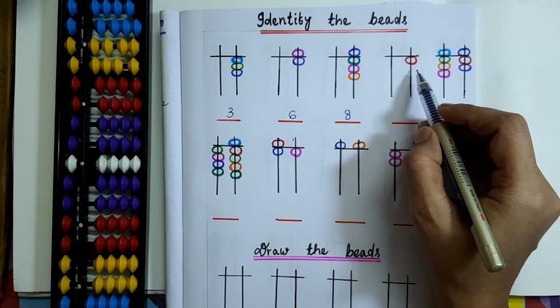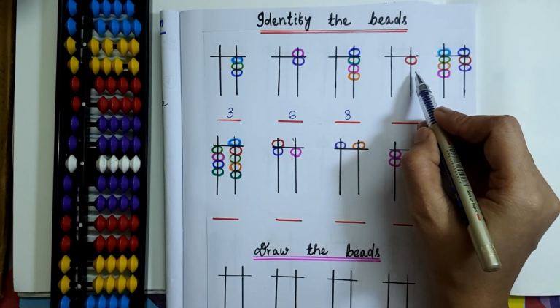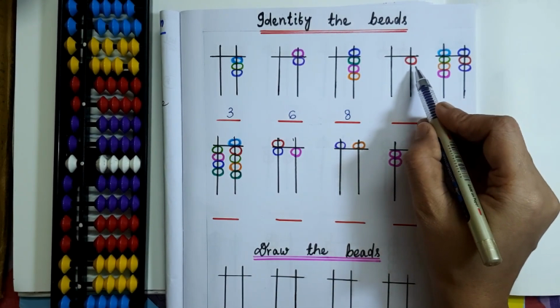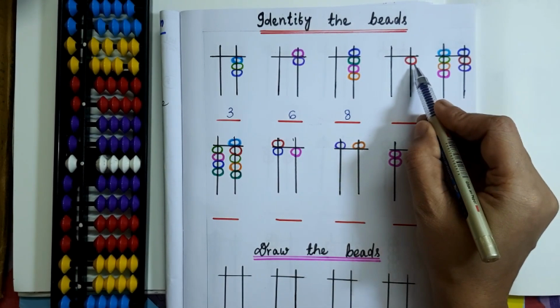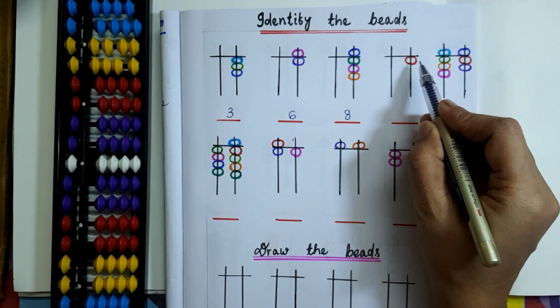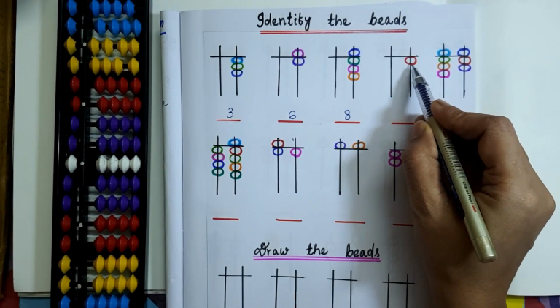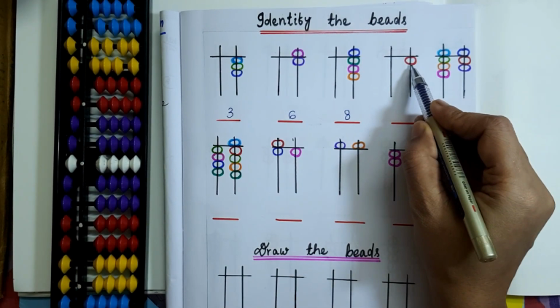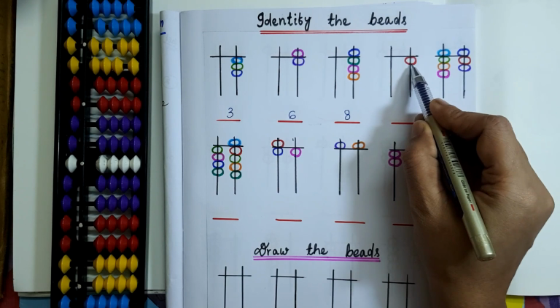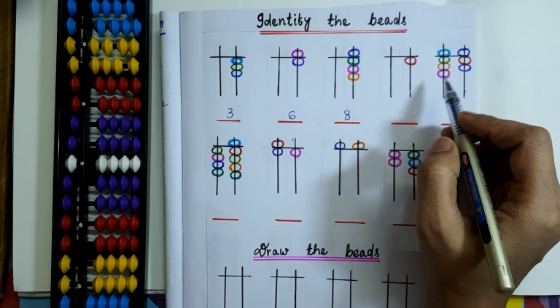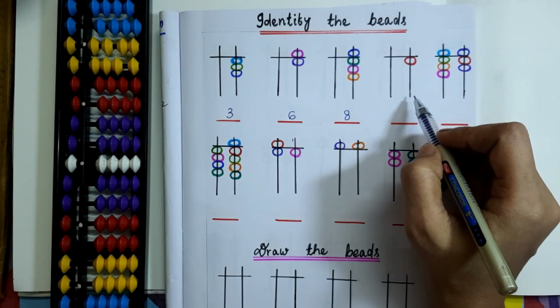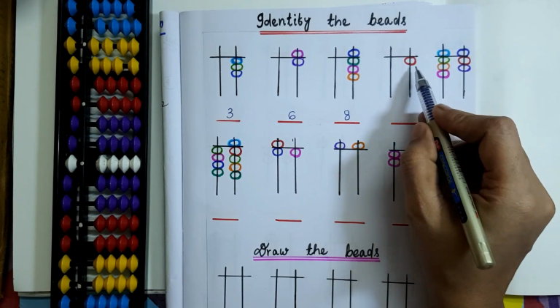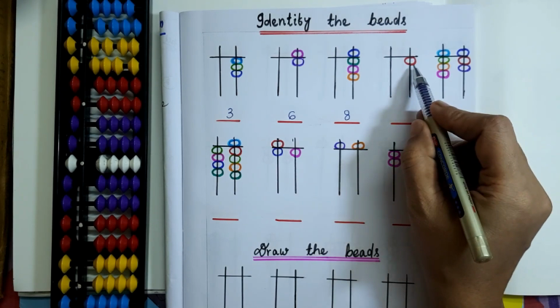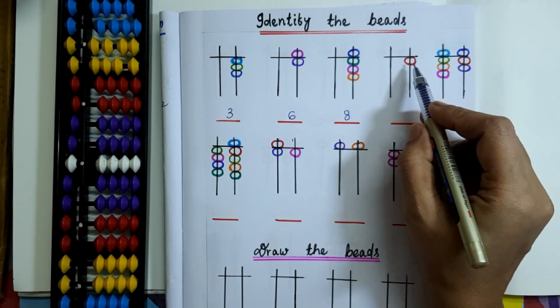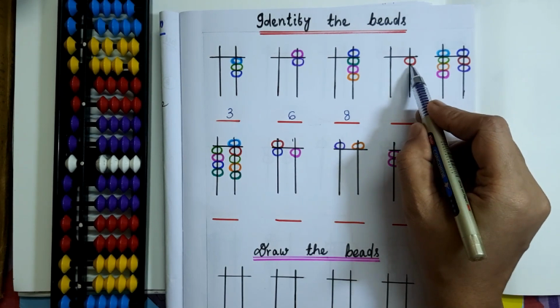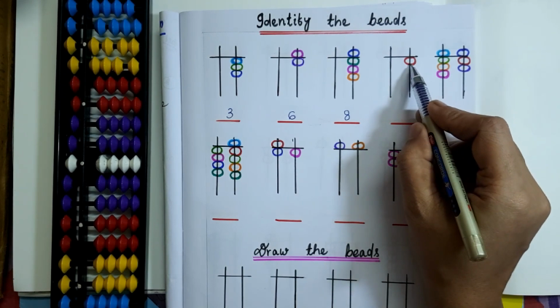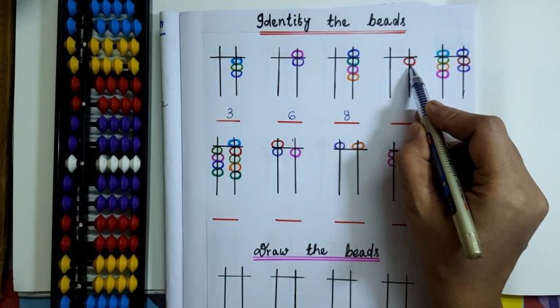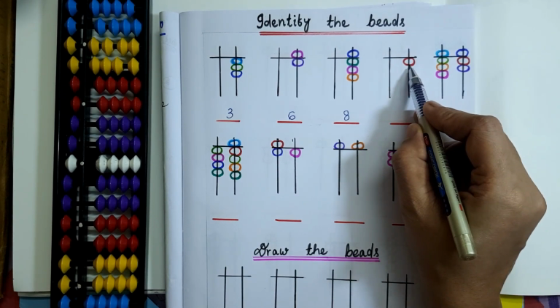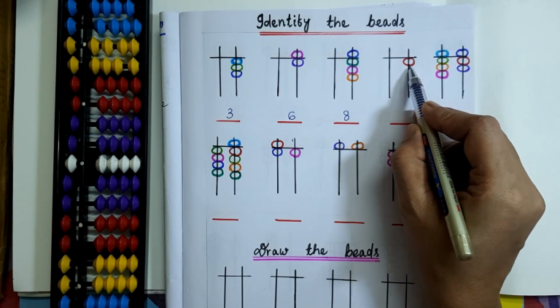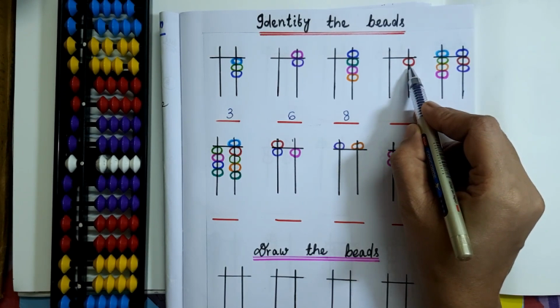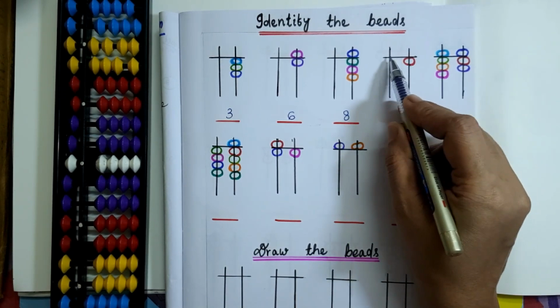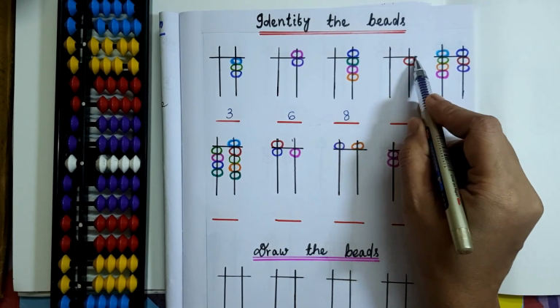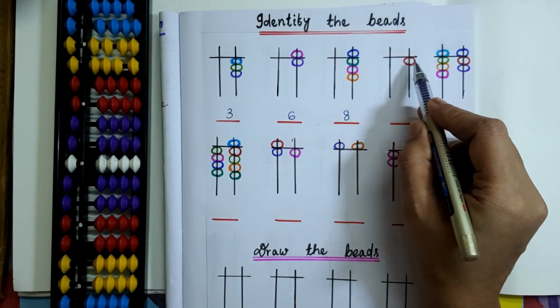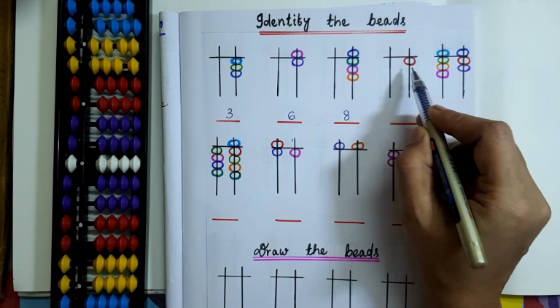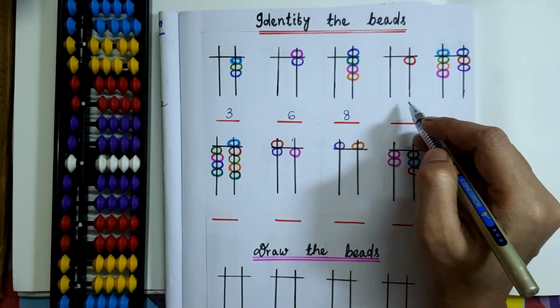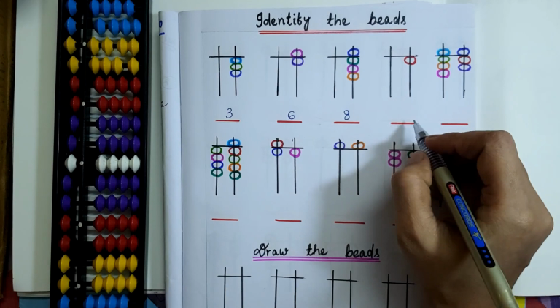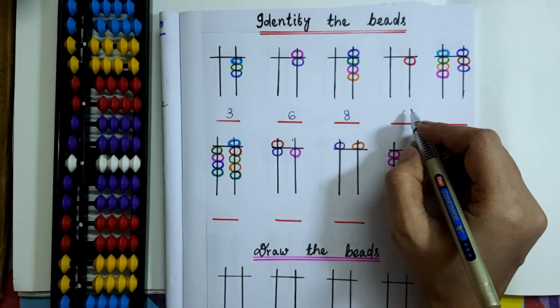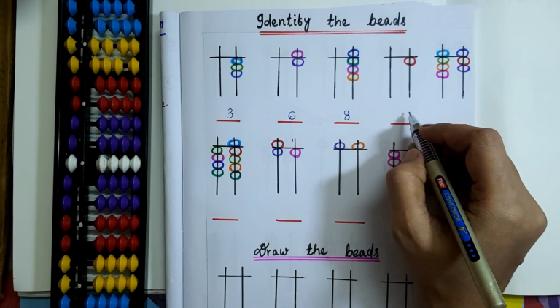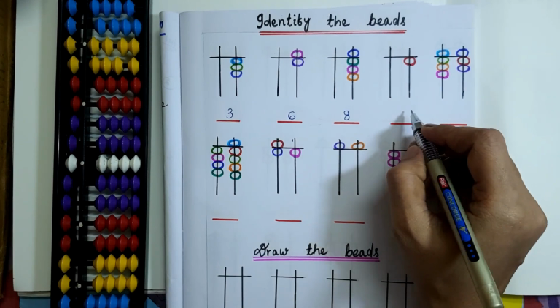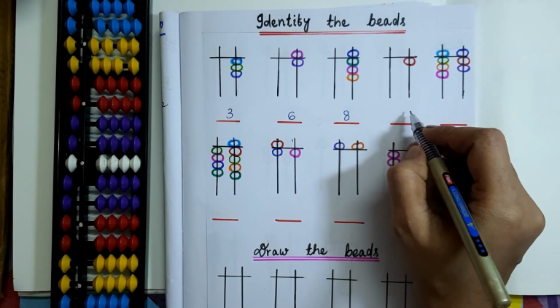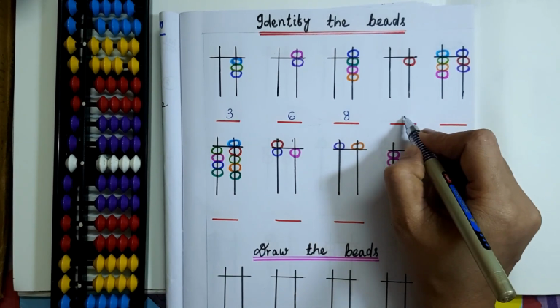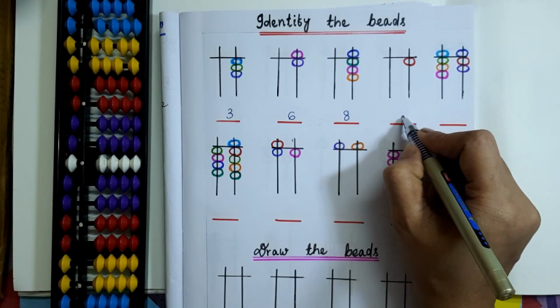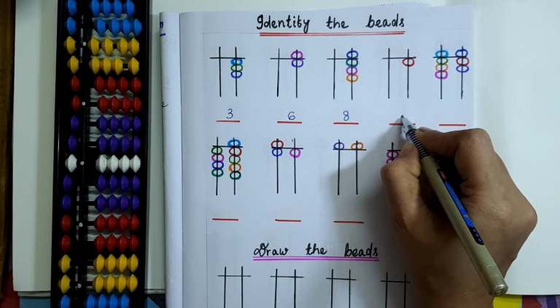In the next question, on the 1's rod only 1 lower bead is touching the value bar. So here the bead value will be 1.